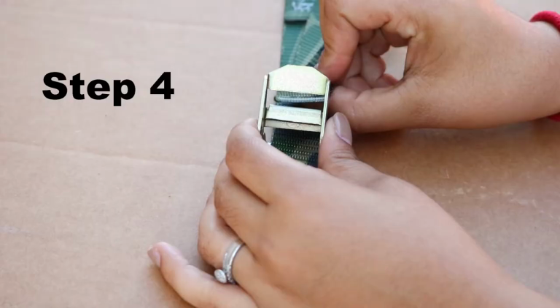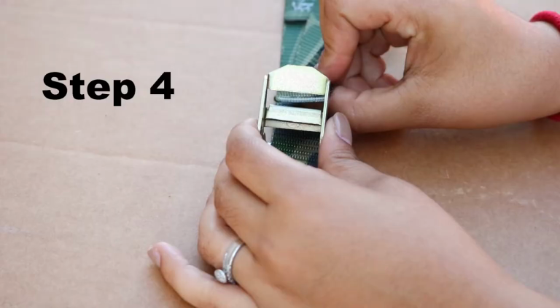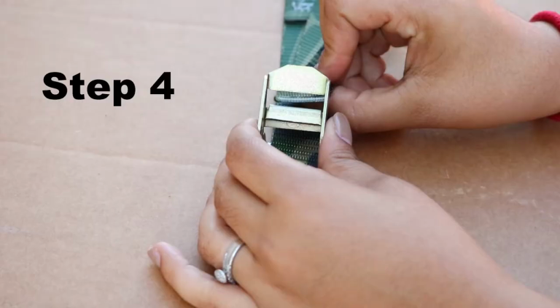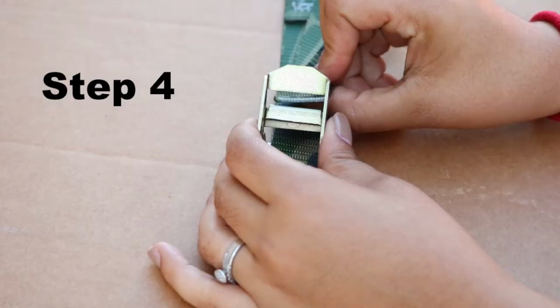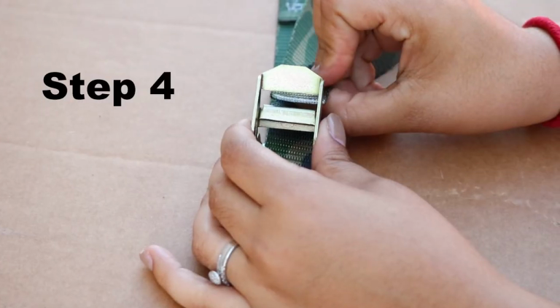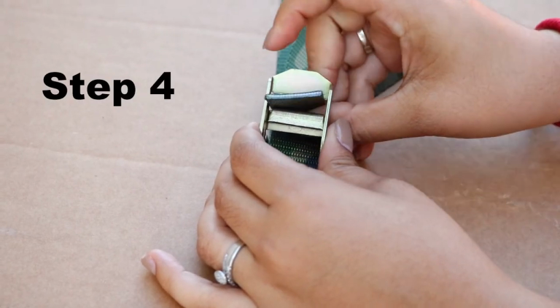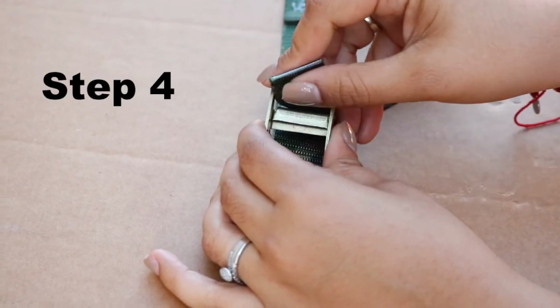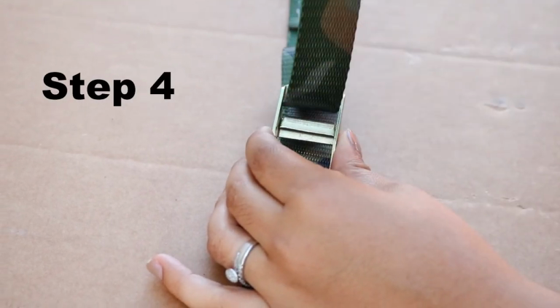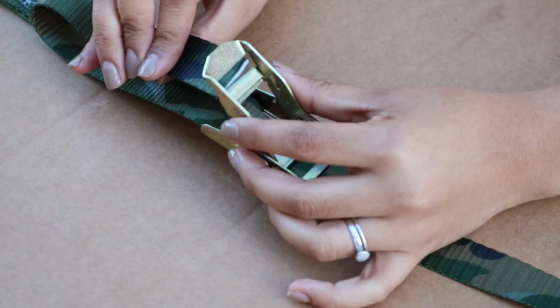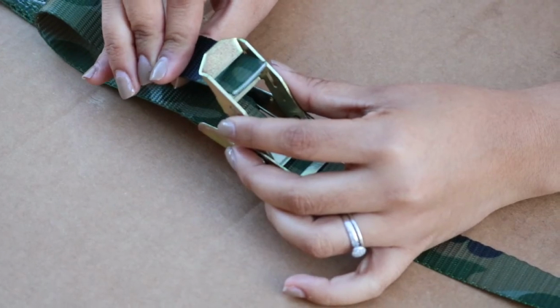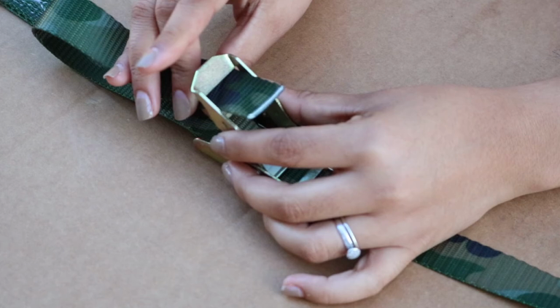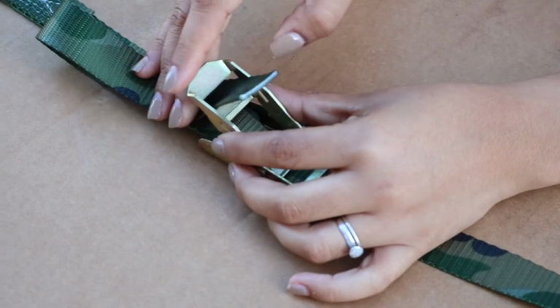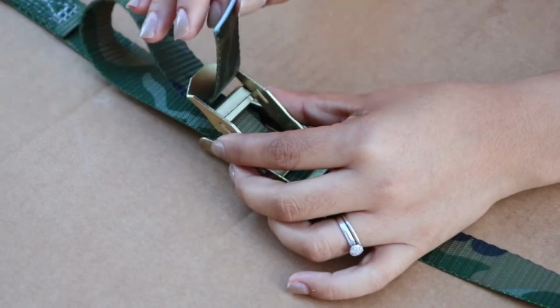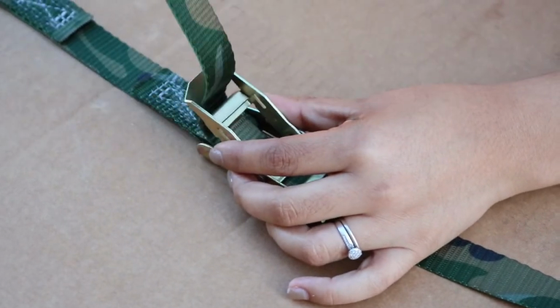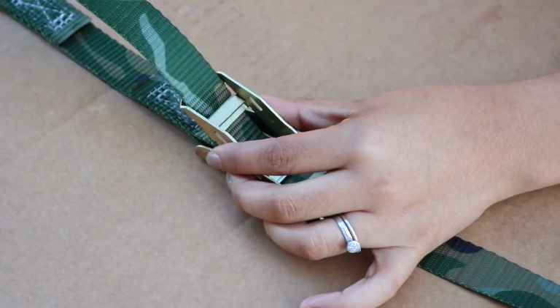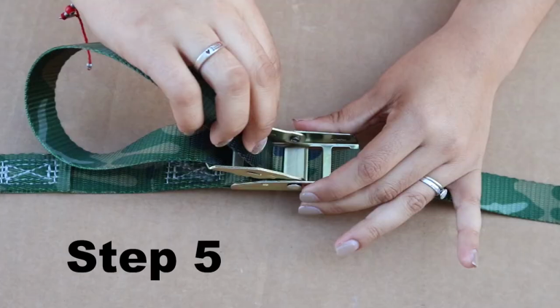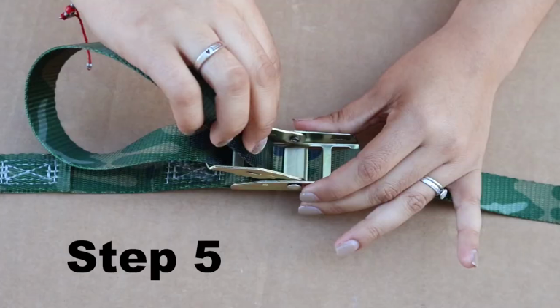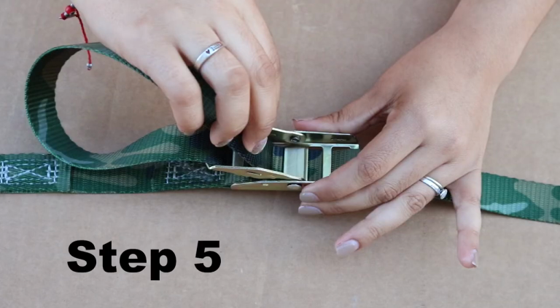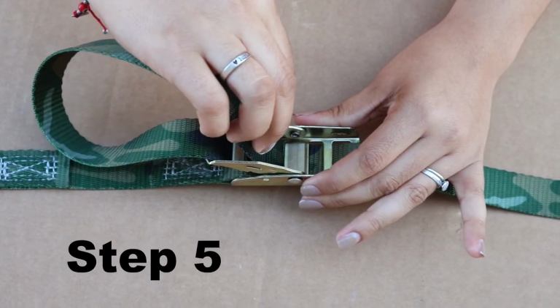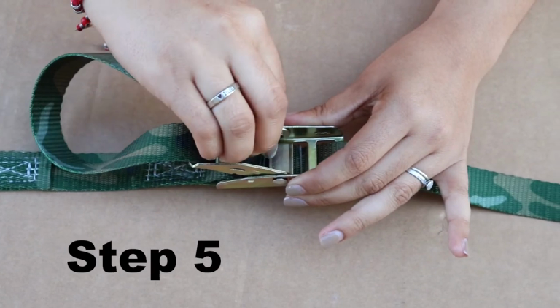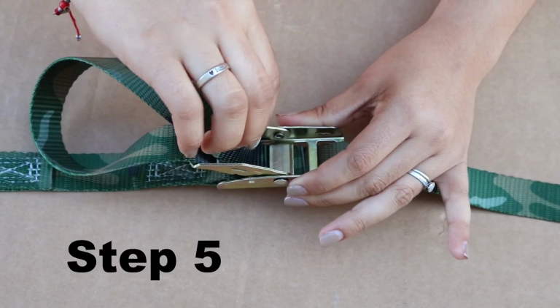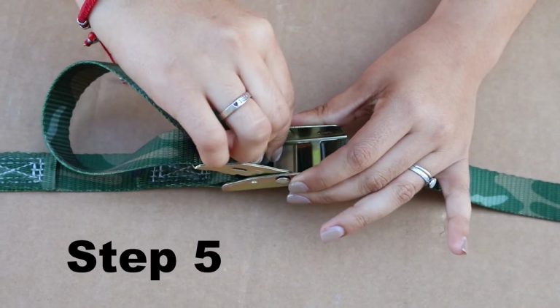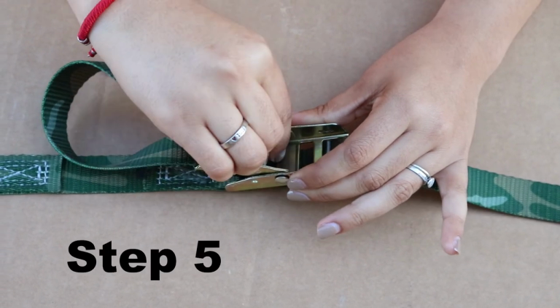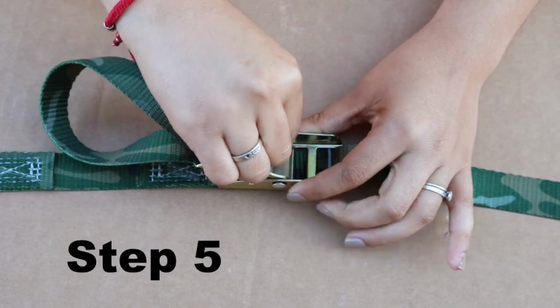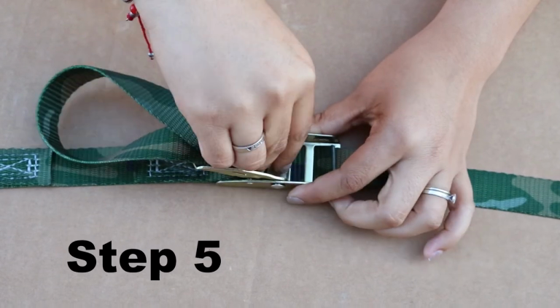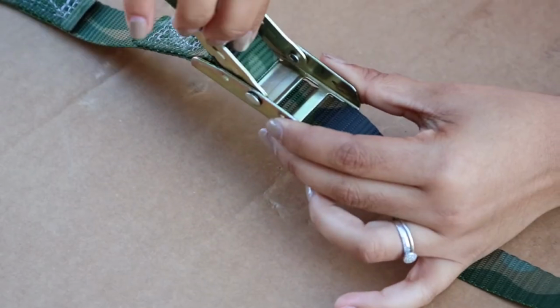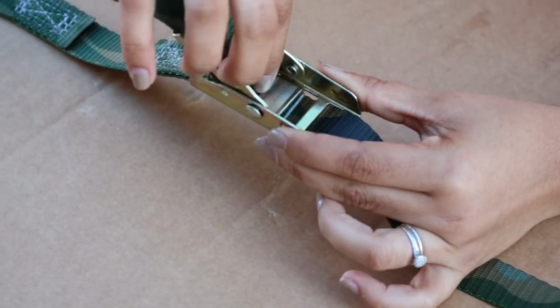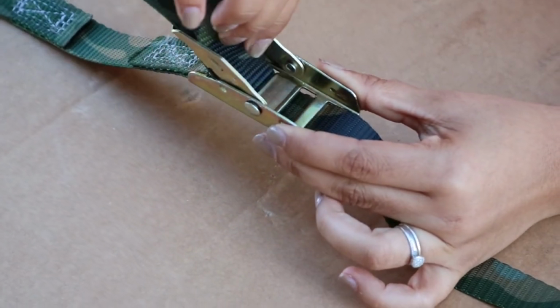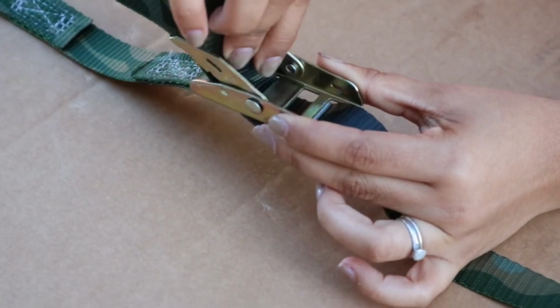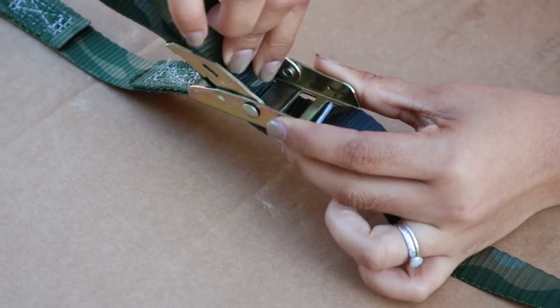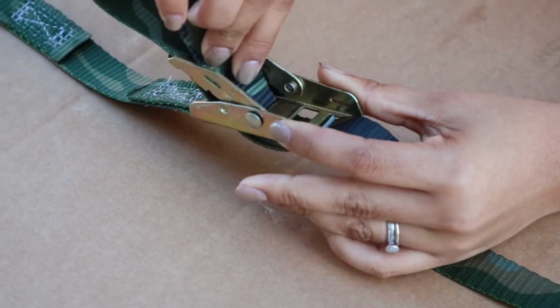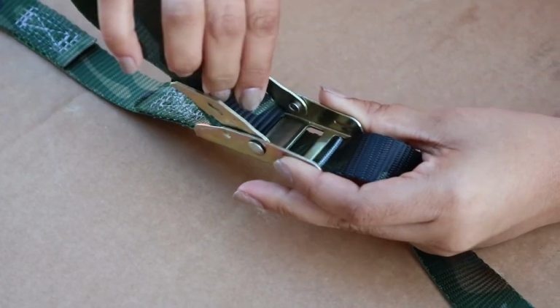Step four: feed the strap end up and through the opening in the lever arm. Step five: feed the strap back down and through the same large frame opening and back up through the next small opening.